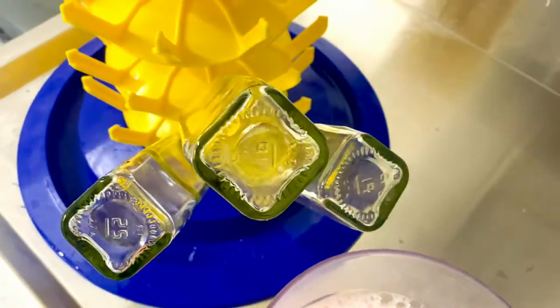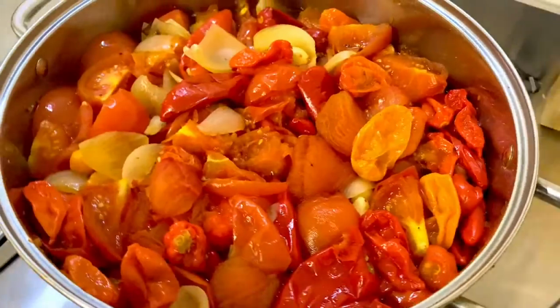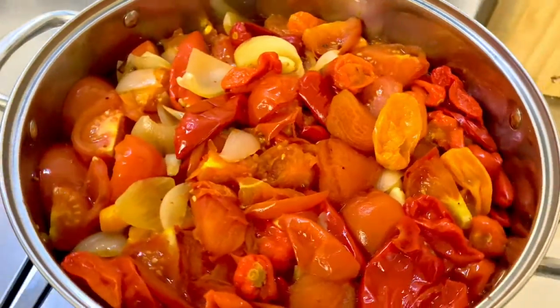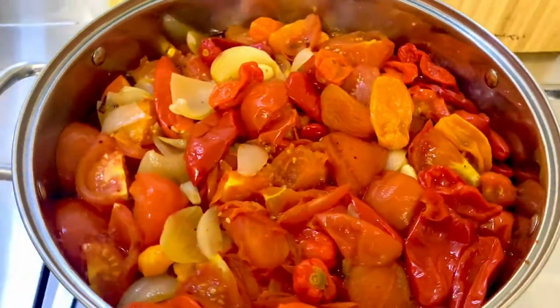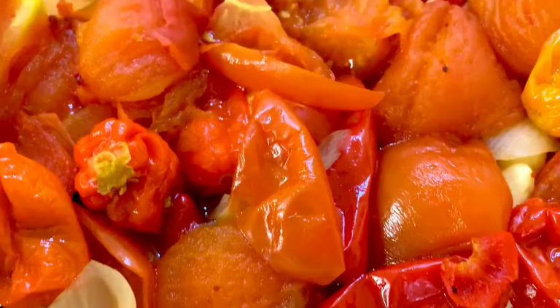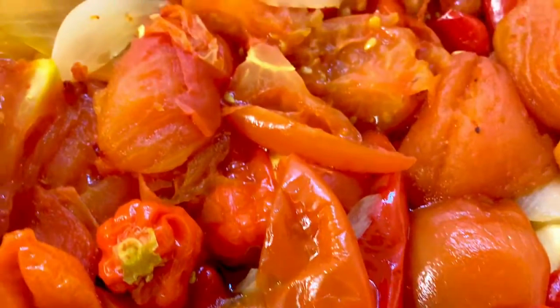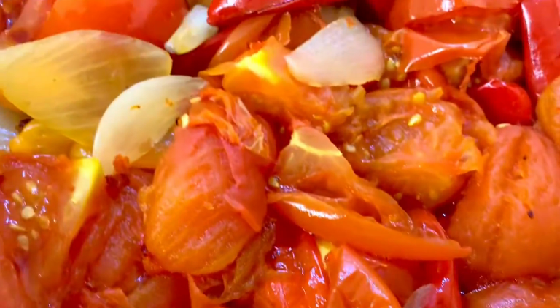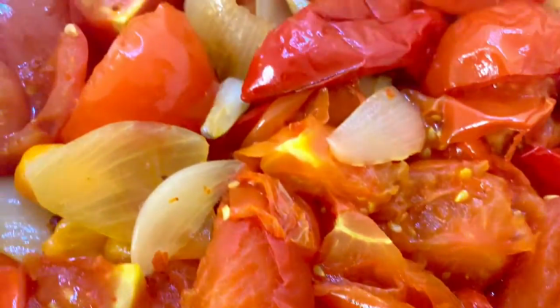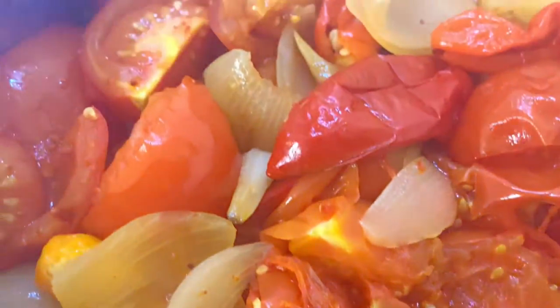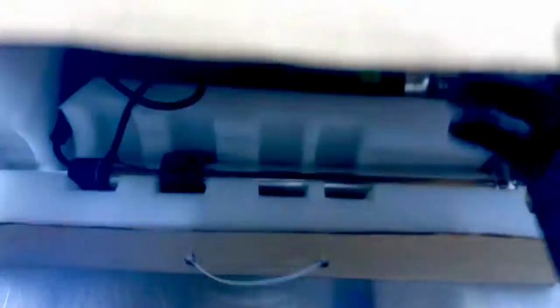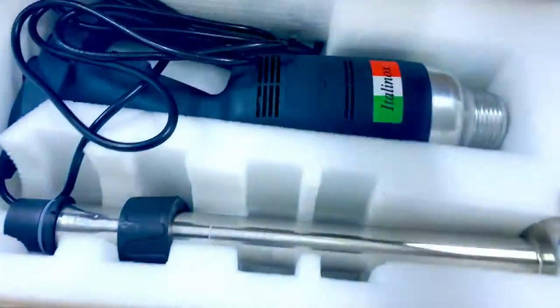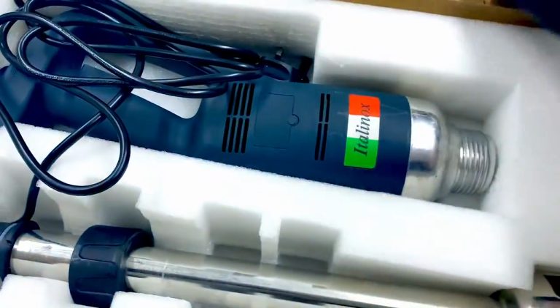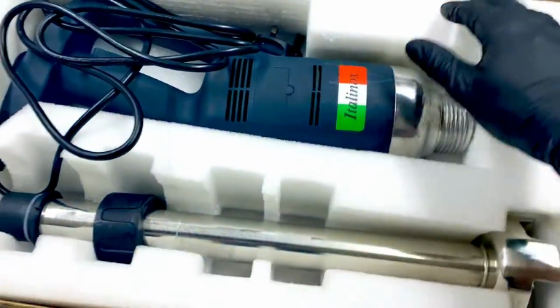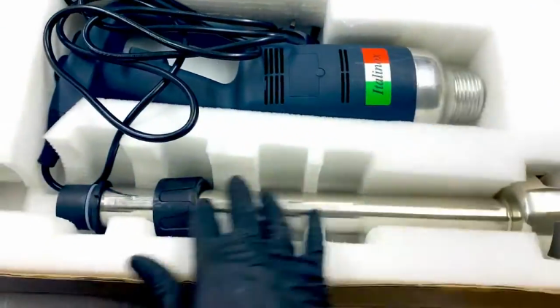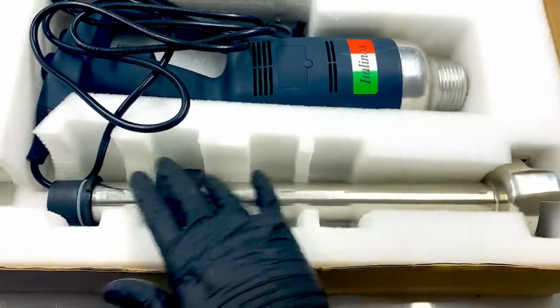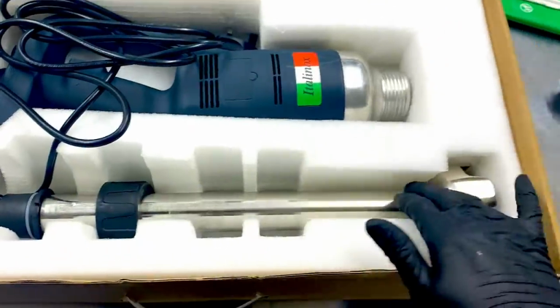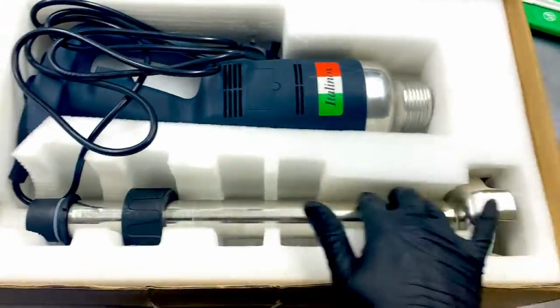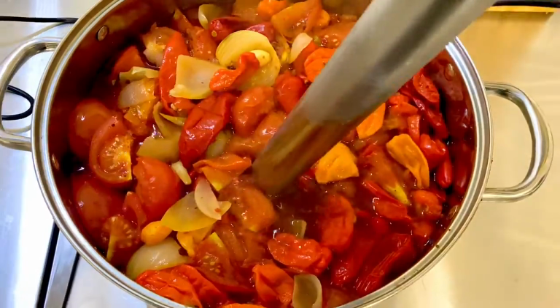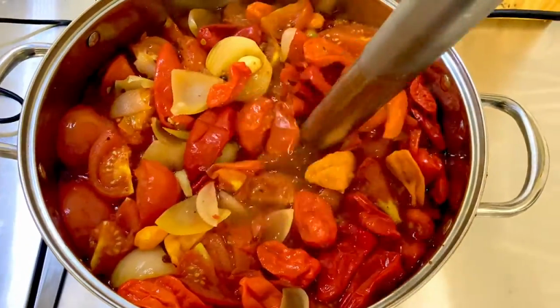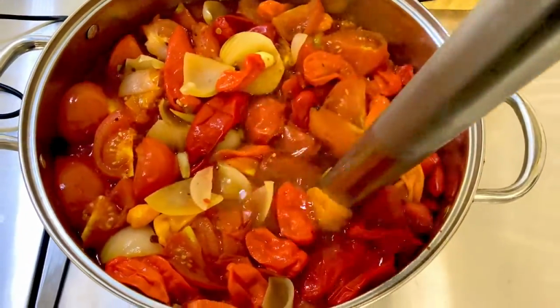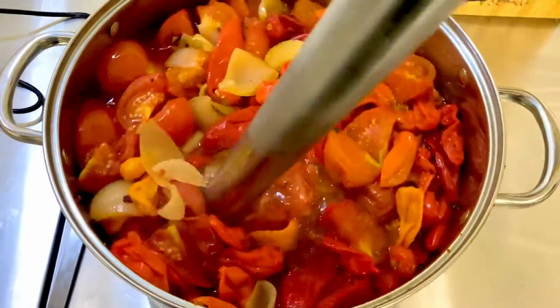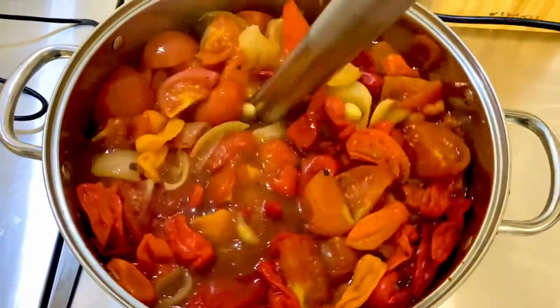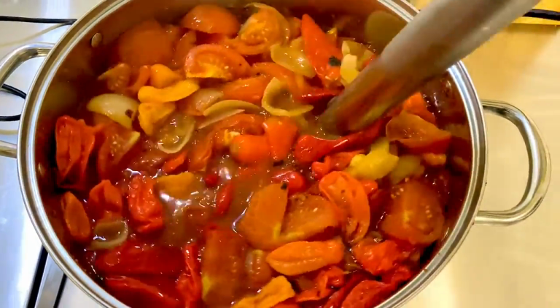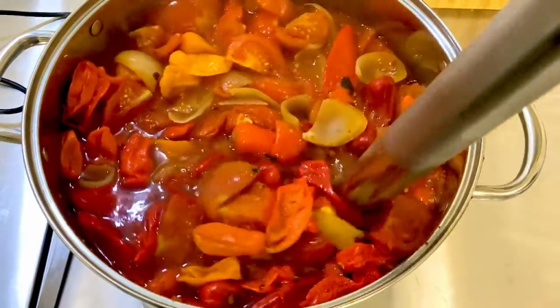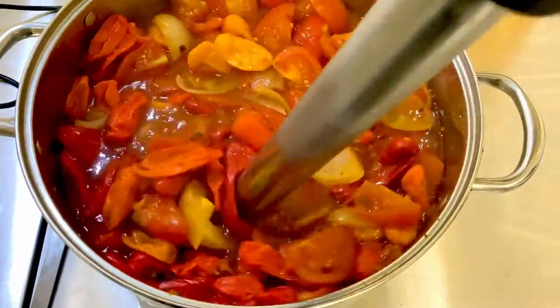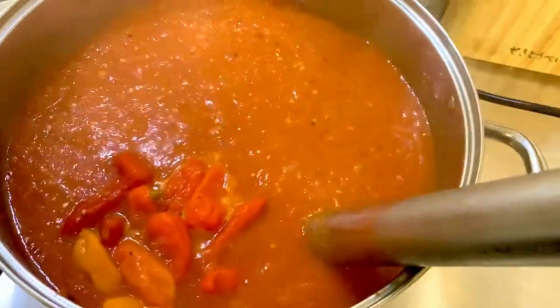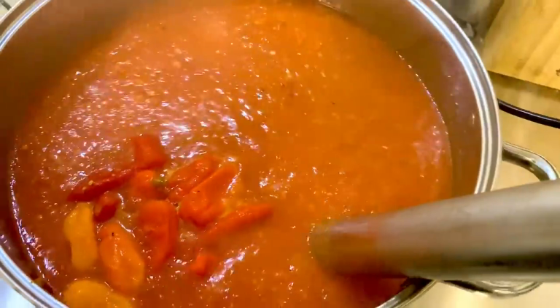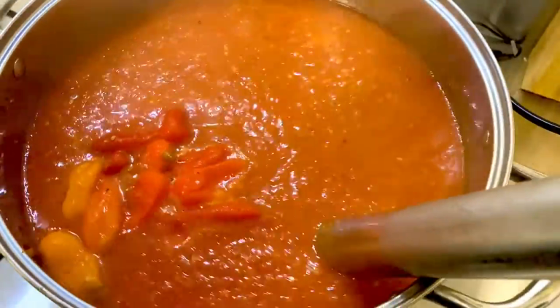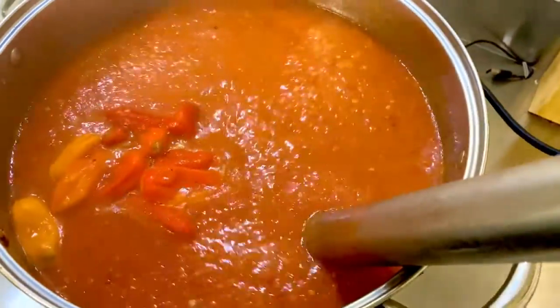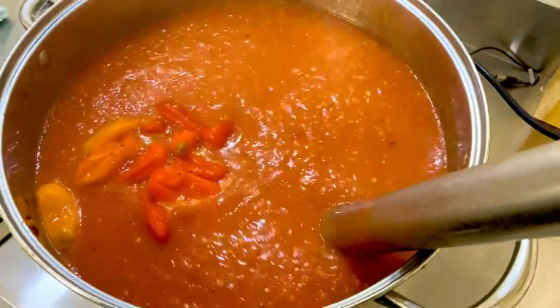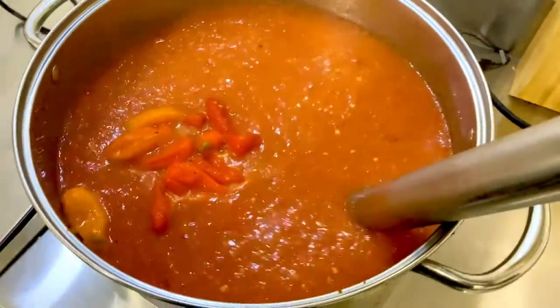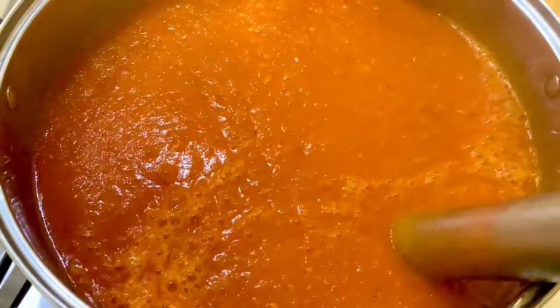Once the sauce has been boiling for at least 20 minutes, we get out the stick blender ready for blending. This is a classic catering grade stick blender, more than powerful enough for a batch of this size.